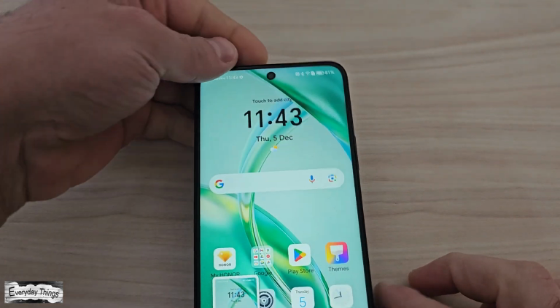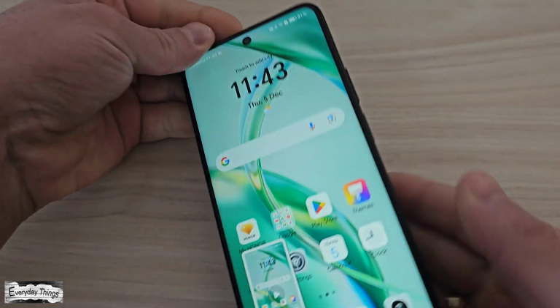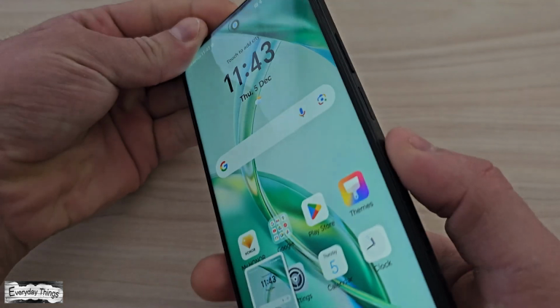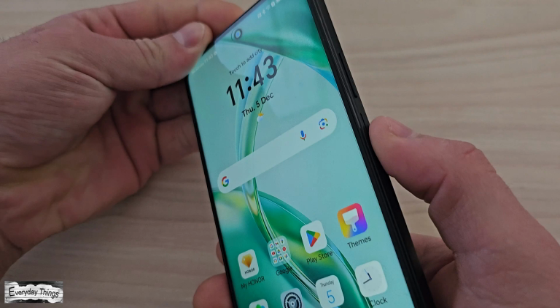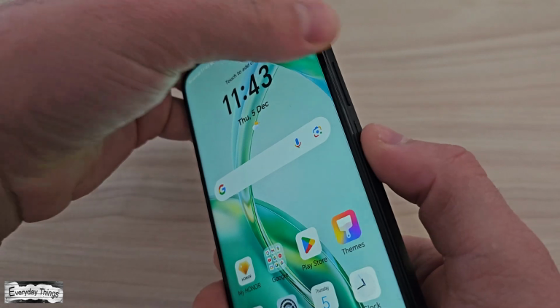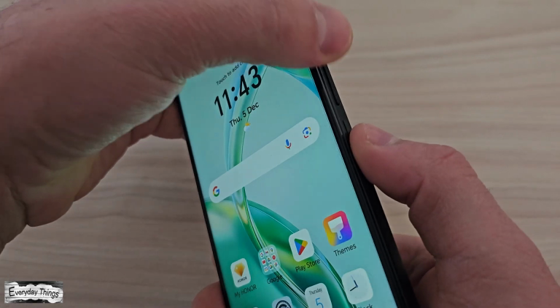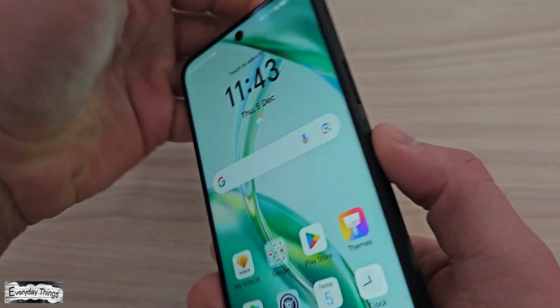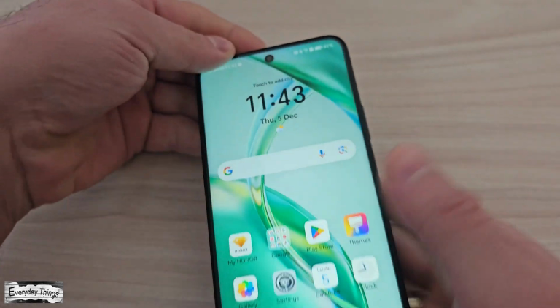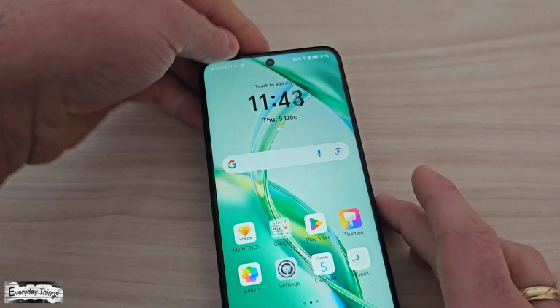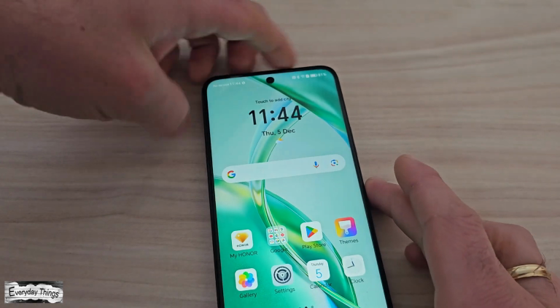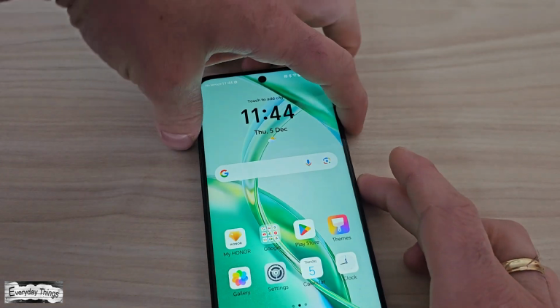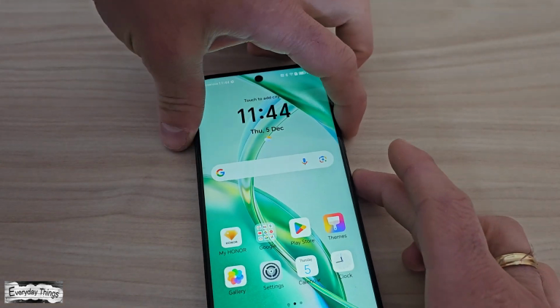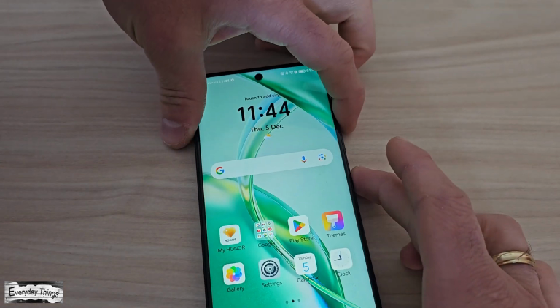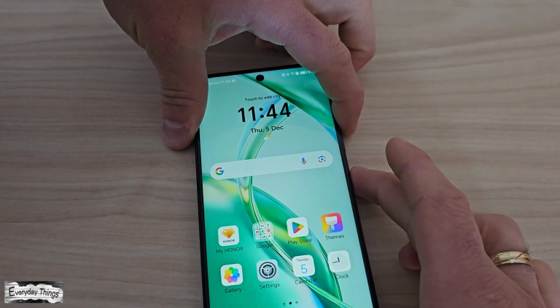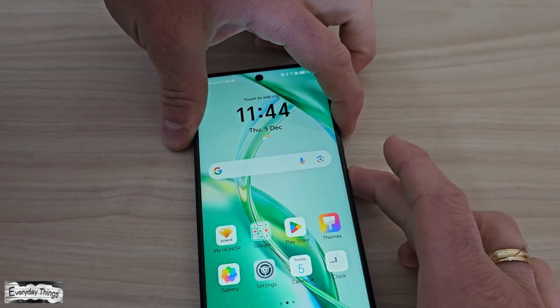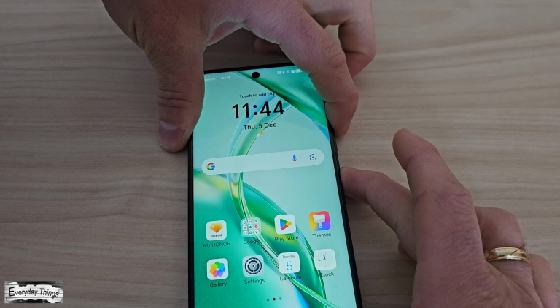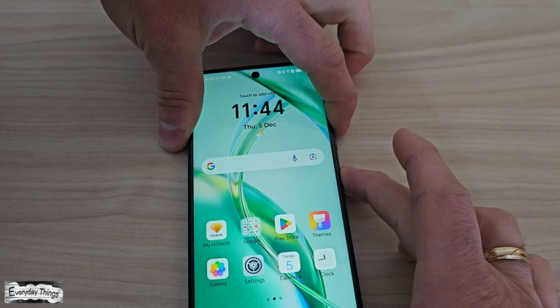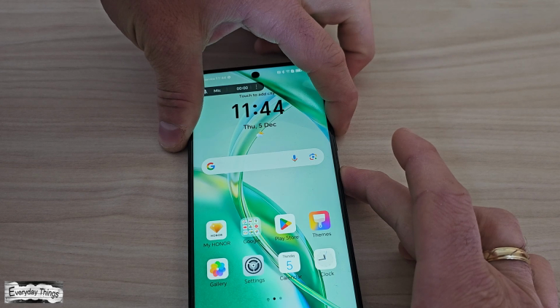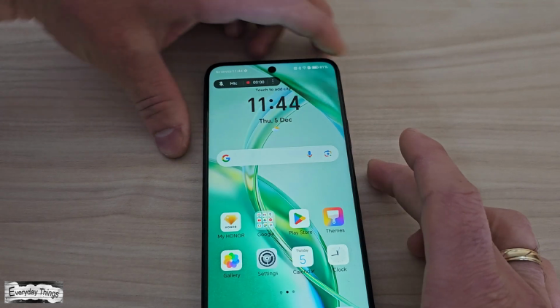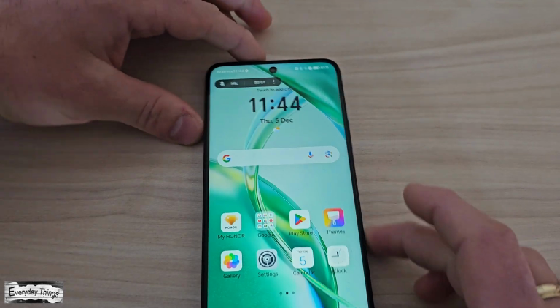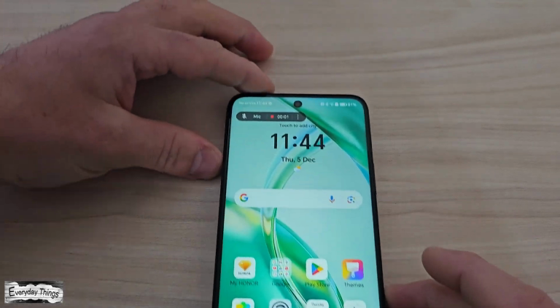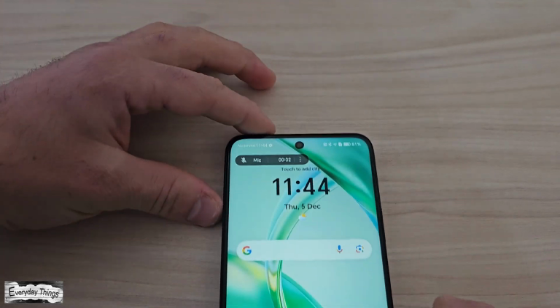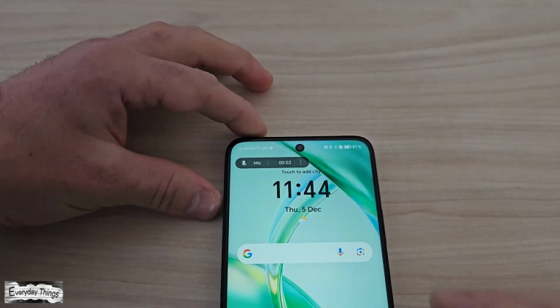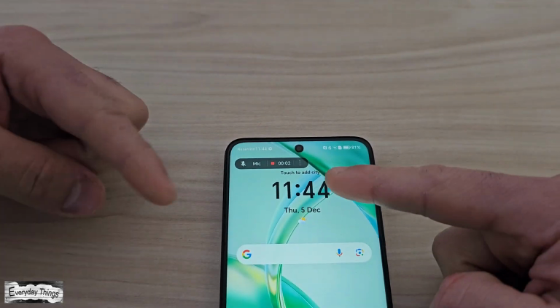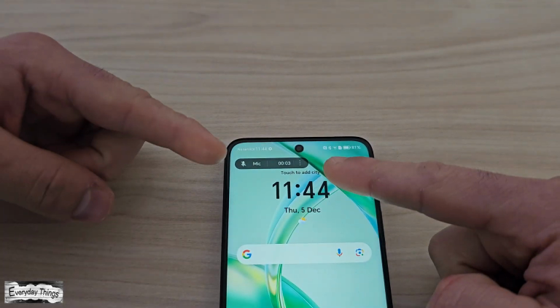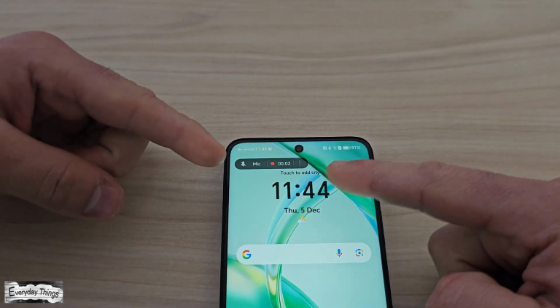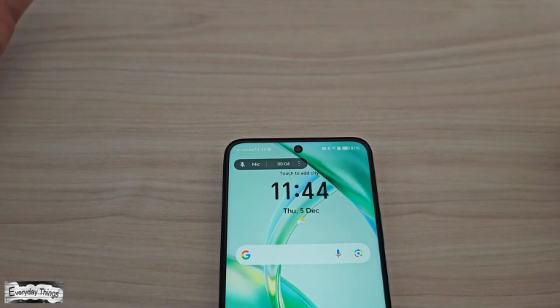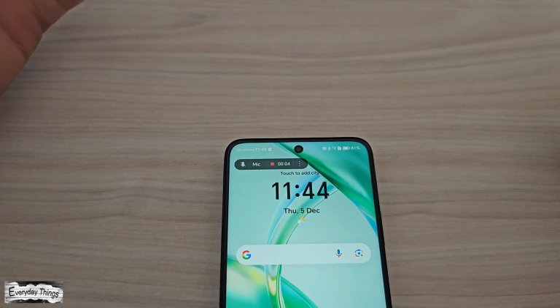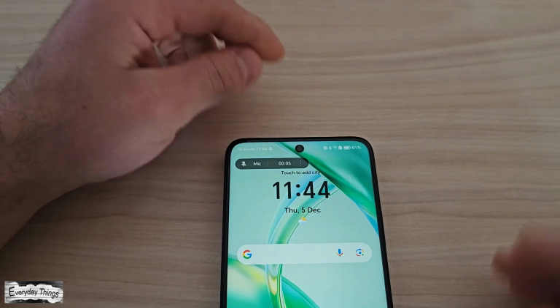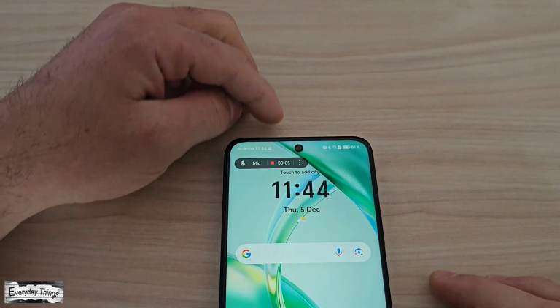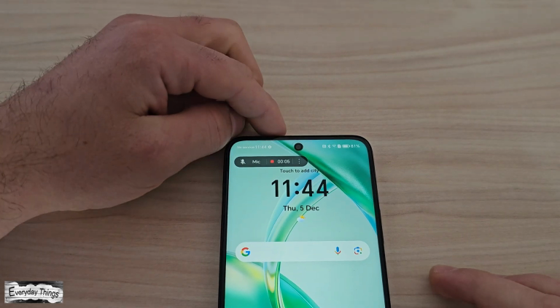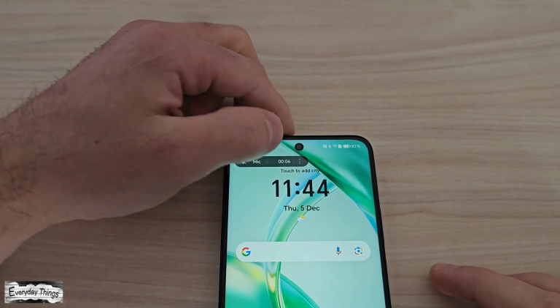Now for the second method, which I think is the easiest: just press and hold the power and volume up button simultaneously for two to three seconds to start screen recording. And that's it — the screen recording will start.